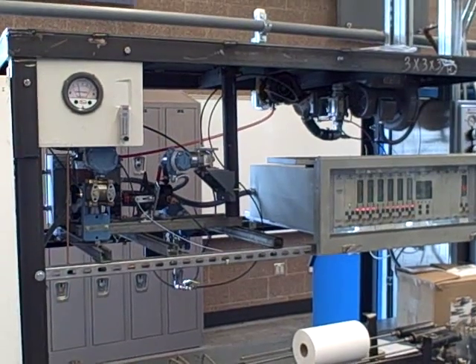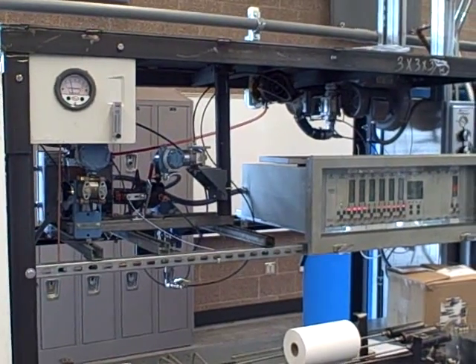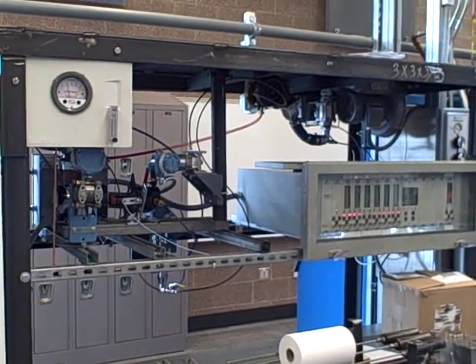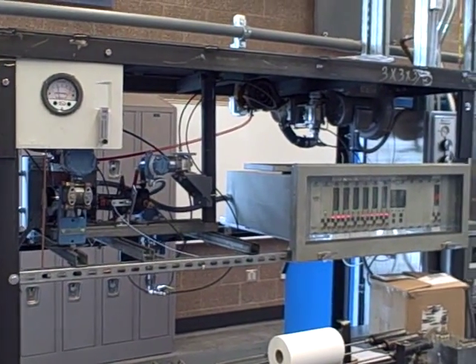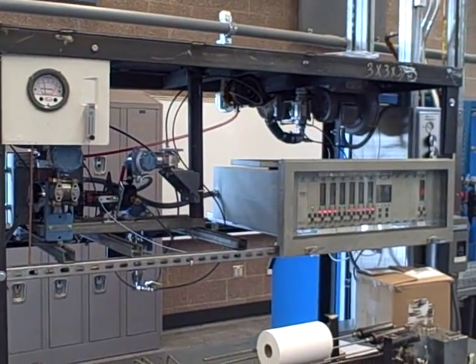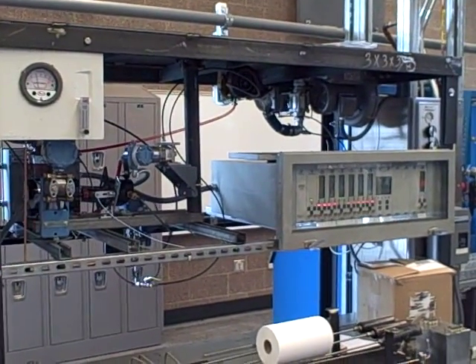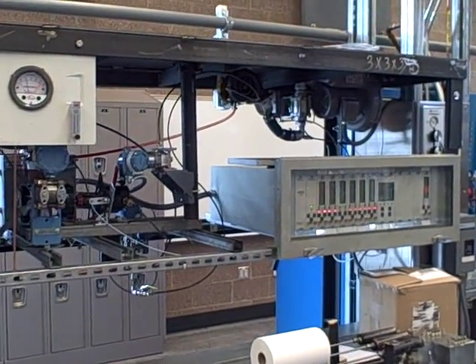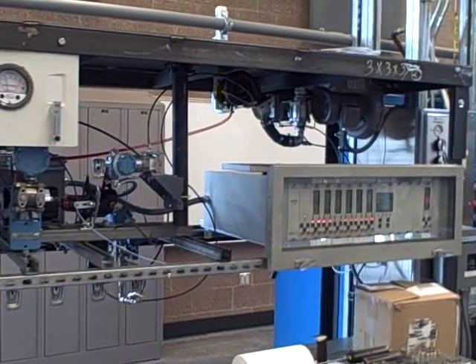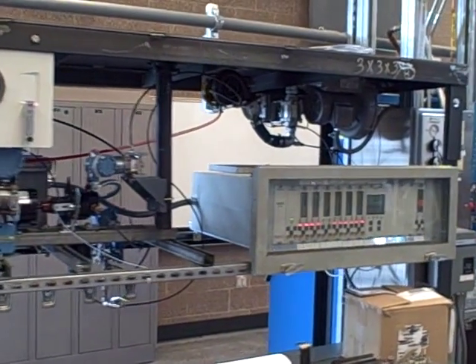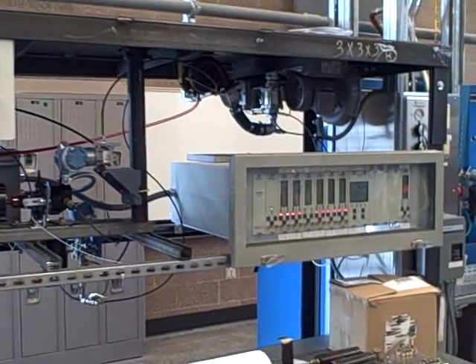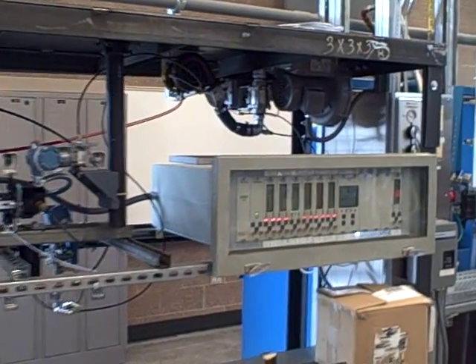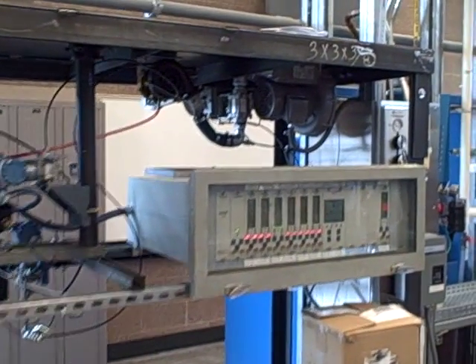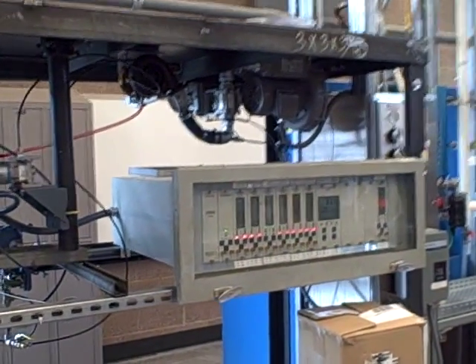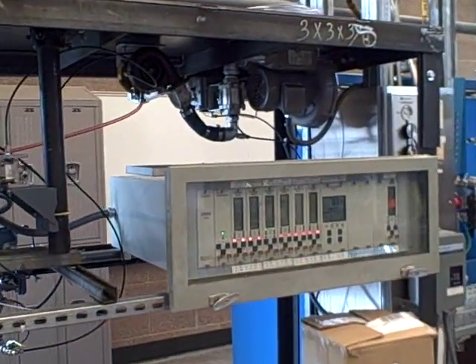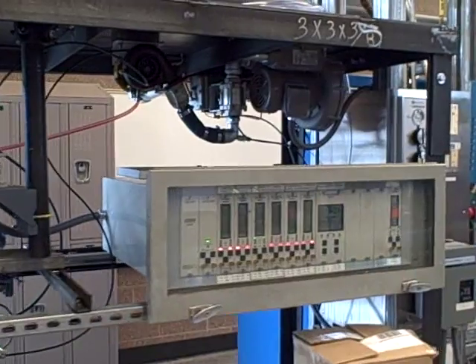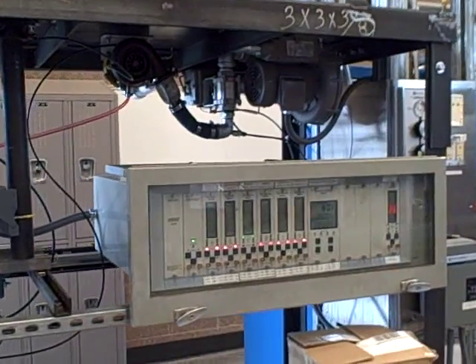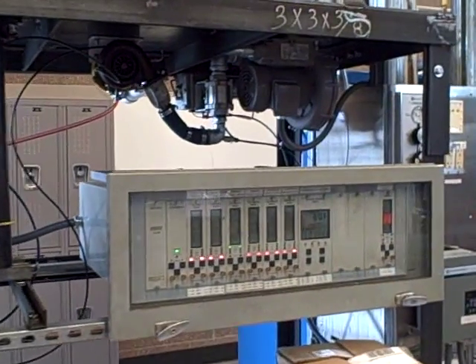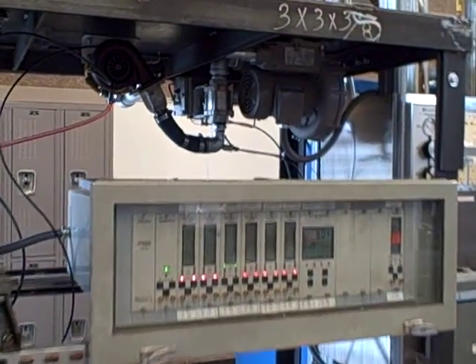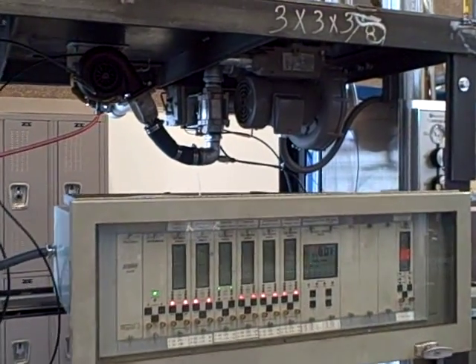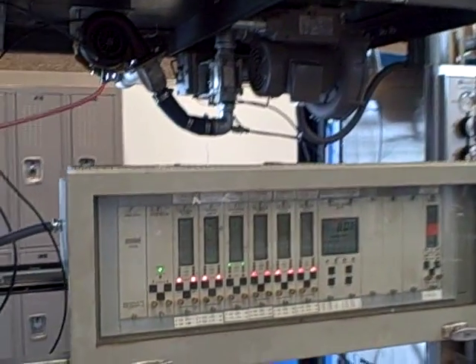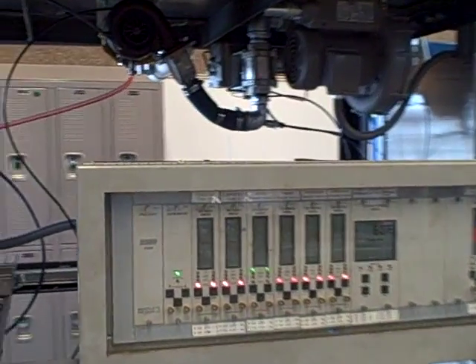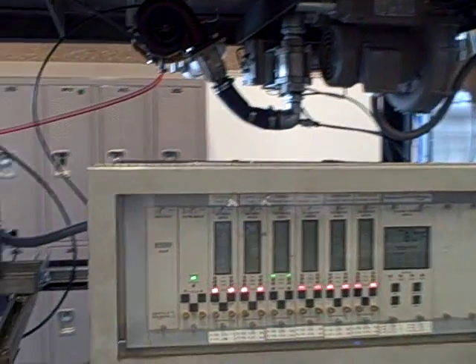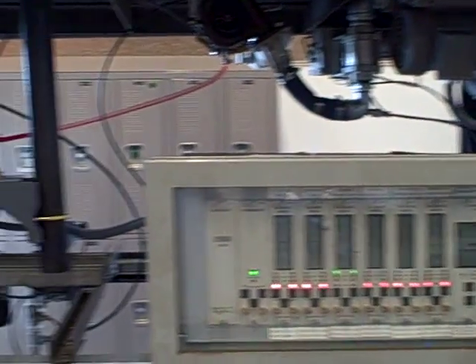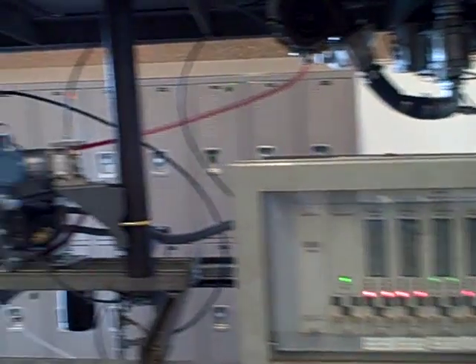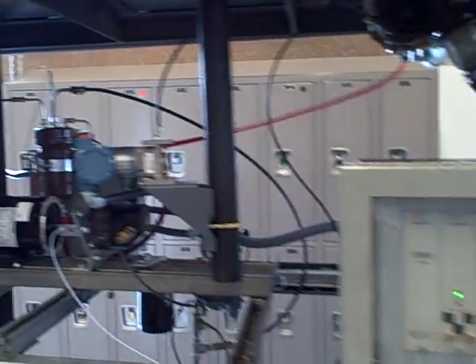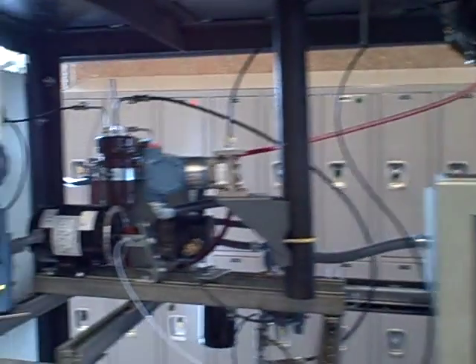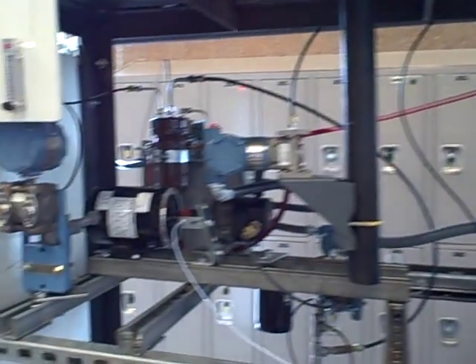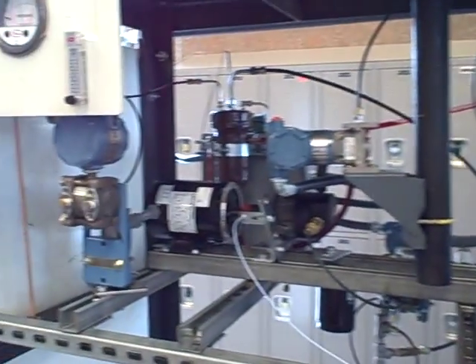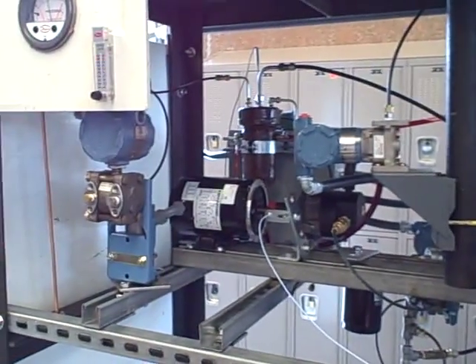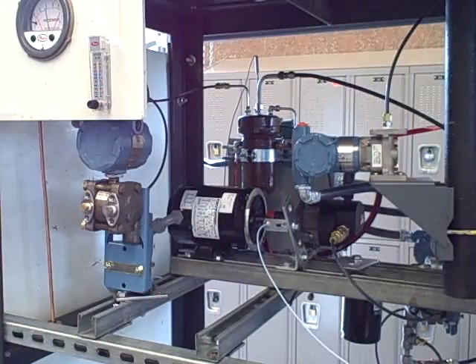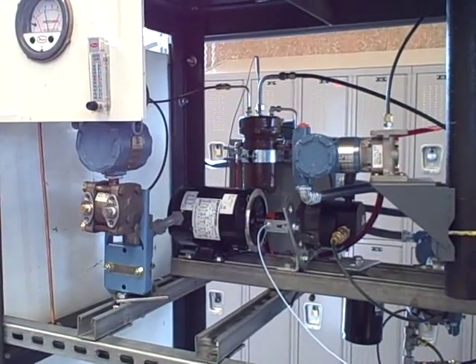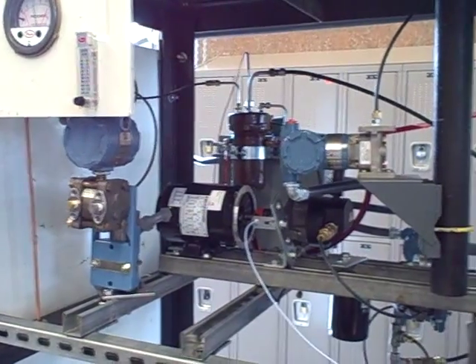What you're looking at here is the turbo compressor project constructed by my students. It's something we've put together over the course of a couple of years. Every year it grows in capability and expands in complexity.